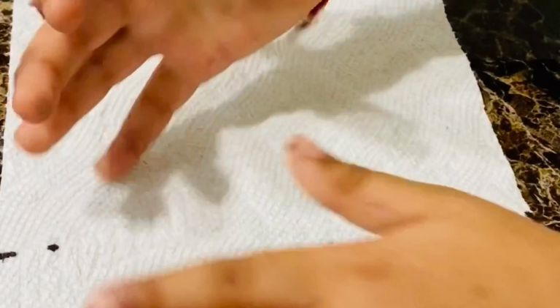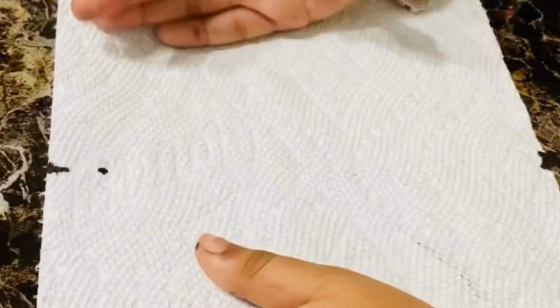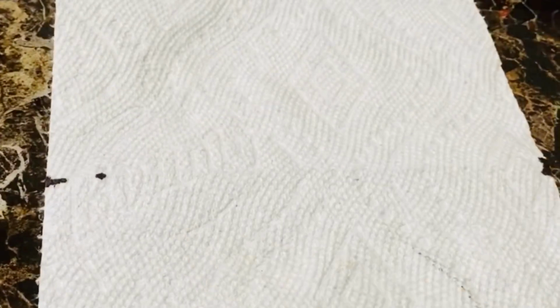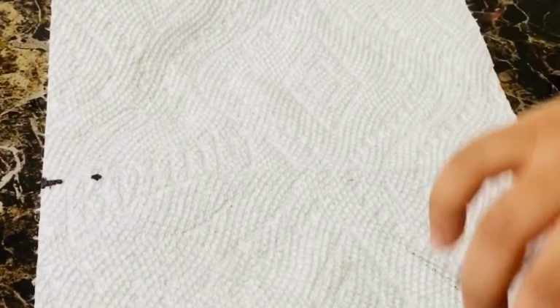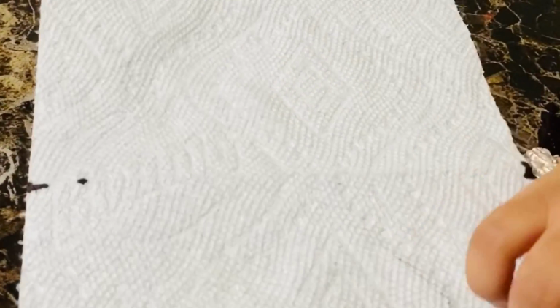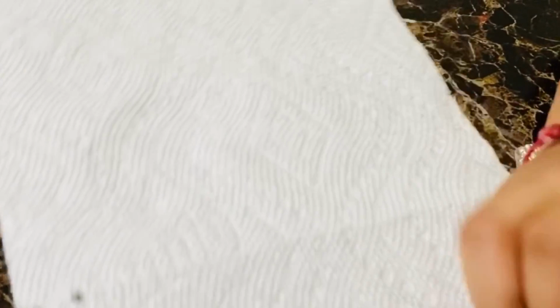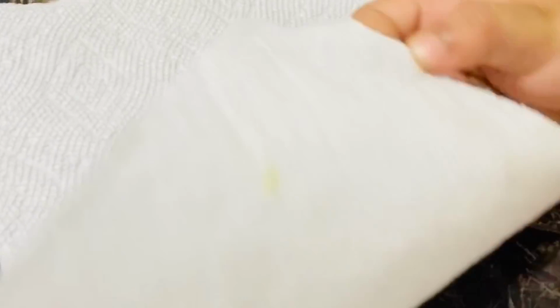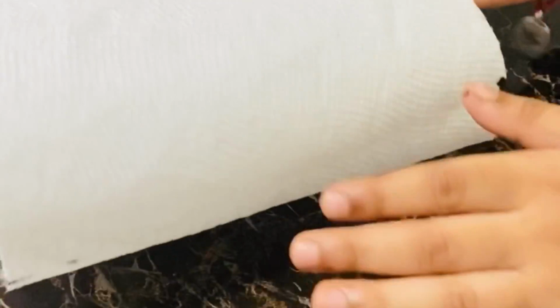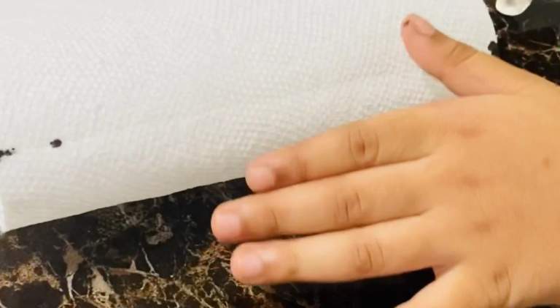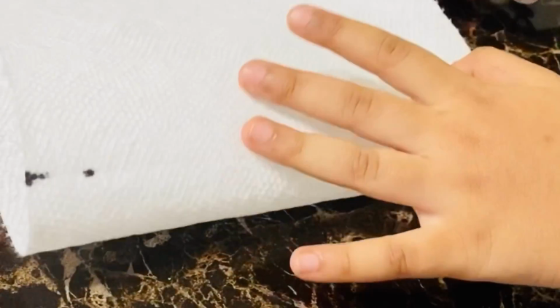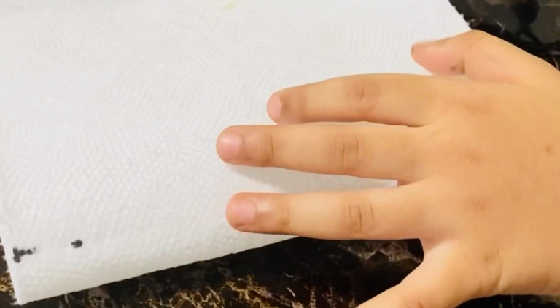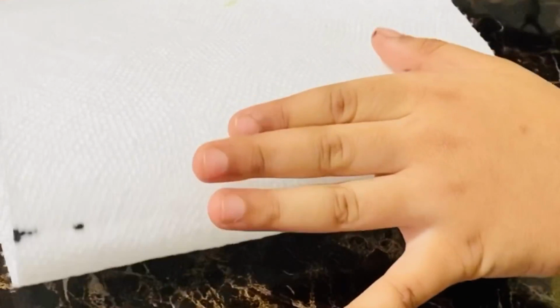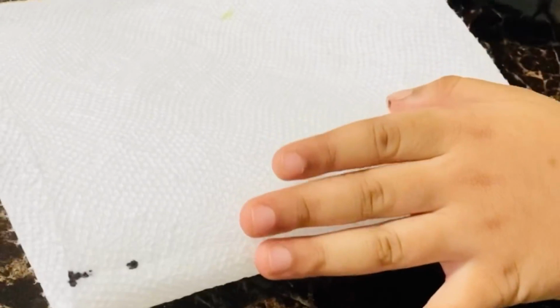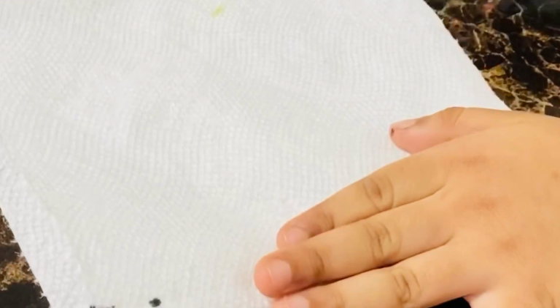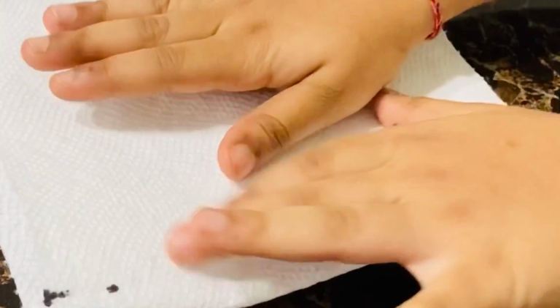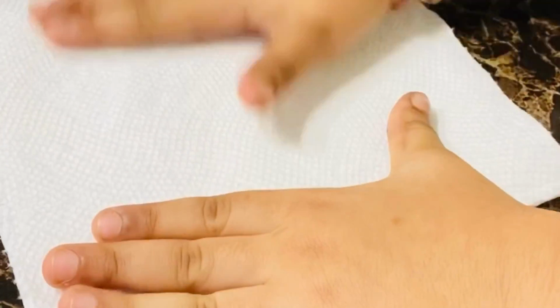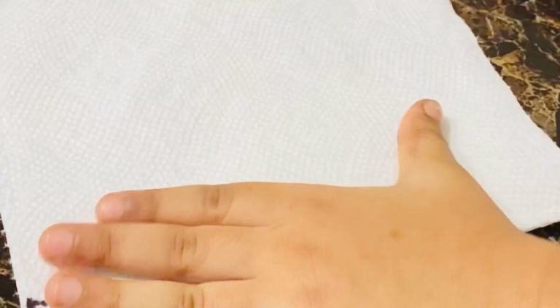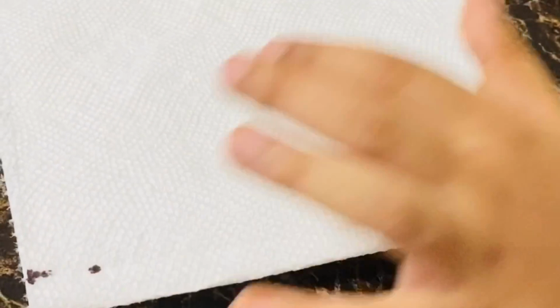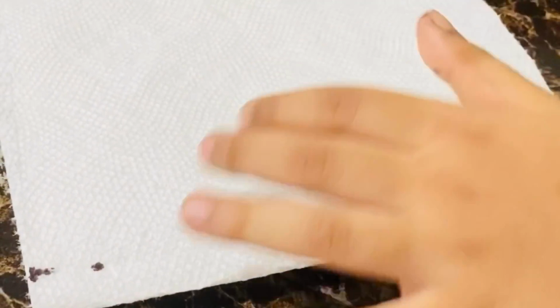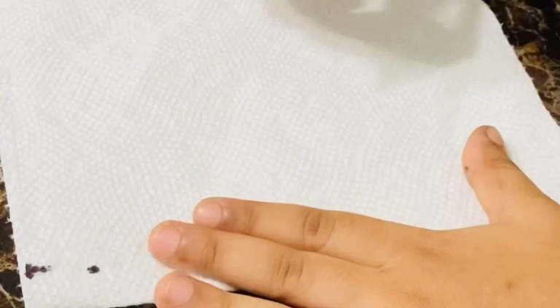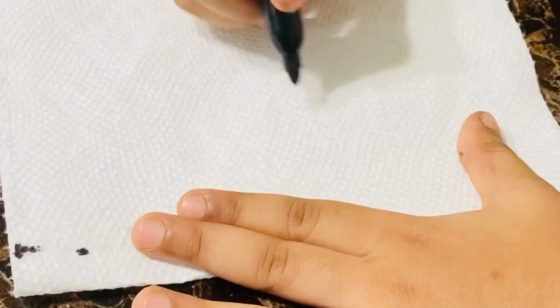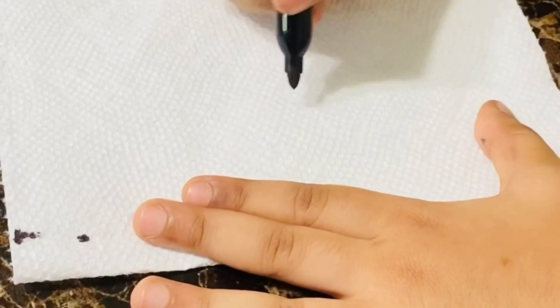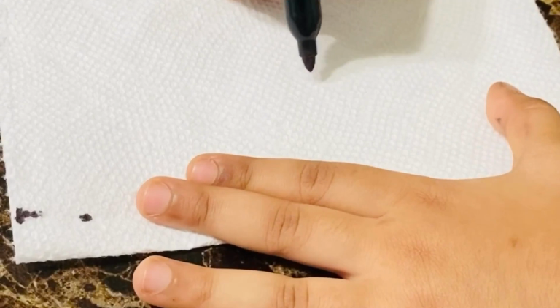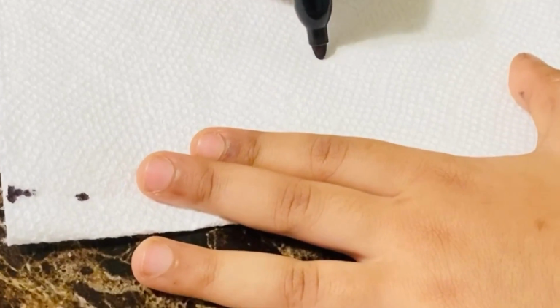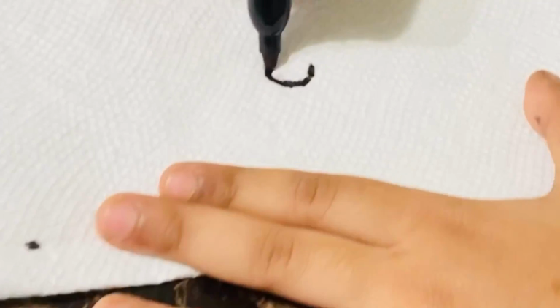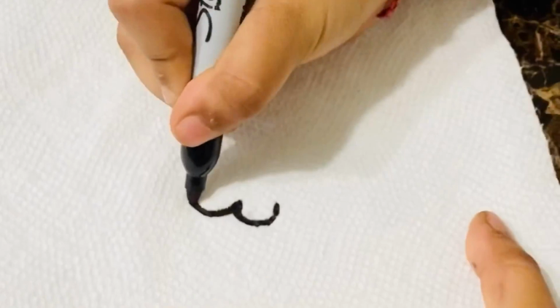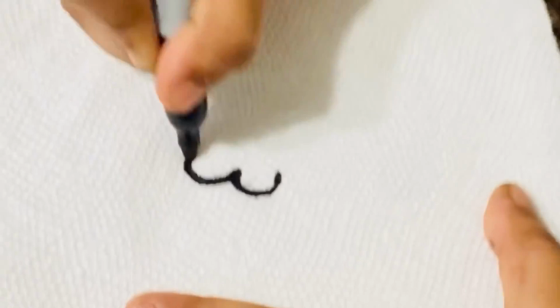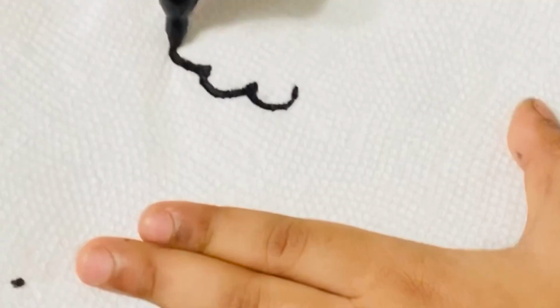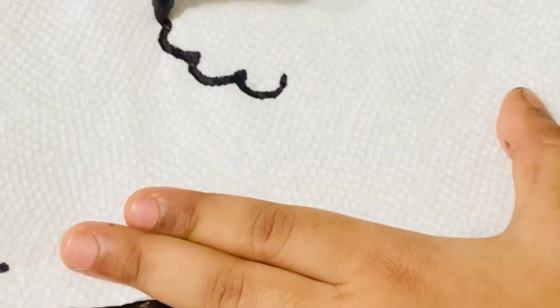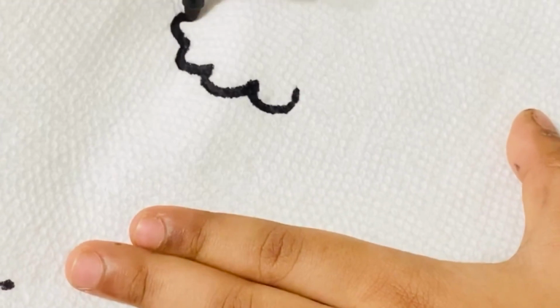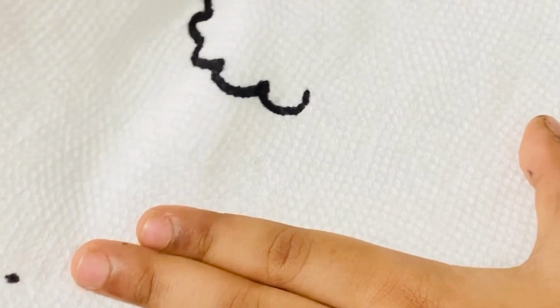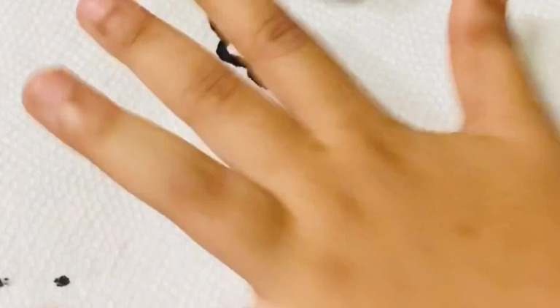Hold a napkin and fold it in half. On the top half of your napkin sheet, you are going to use a sharpie and draw a picture outline.